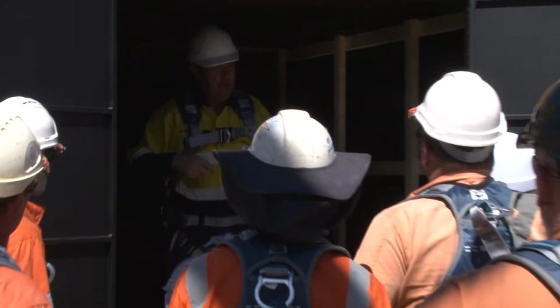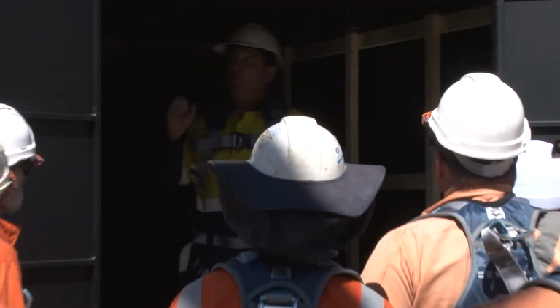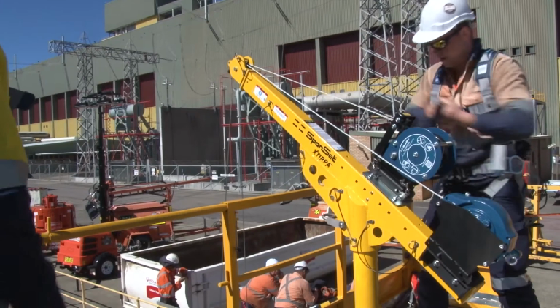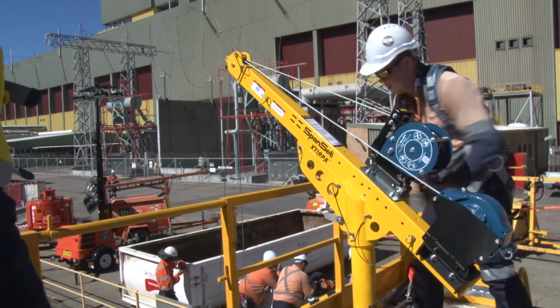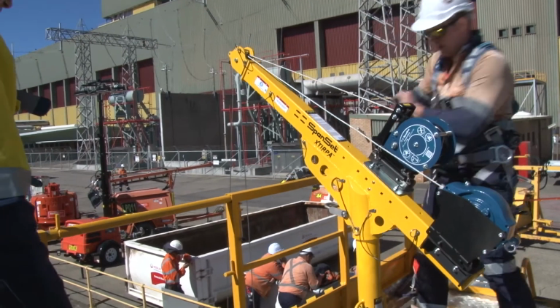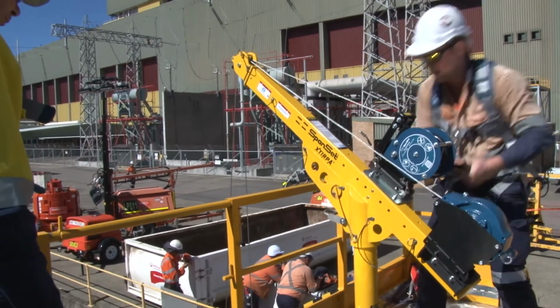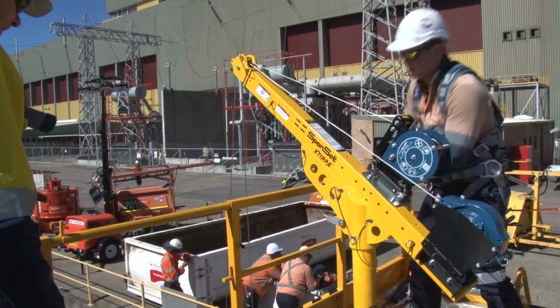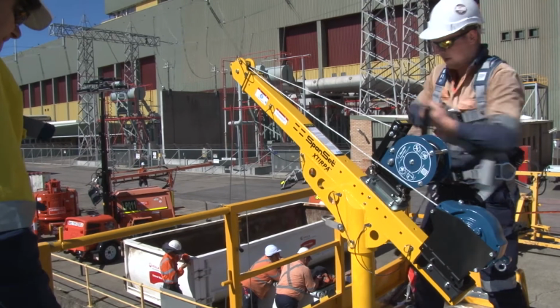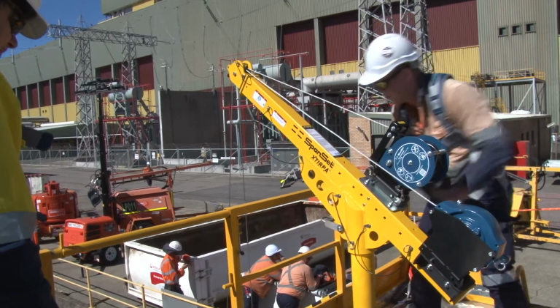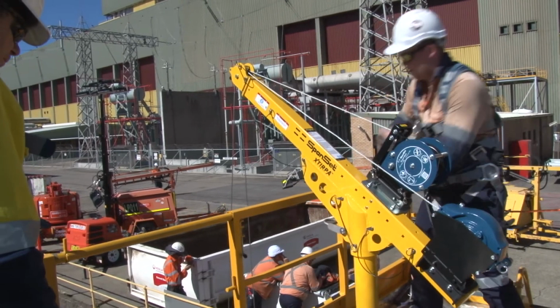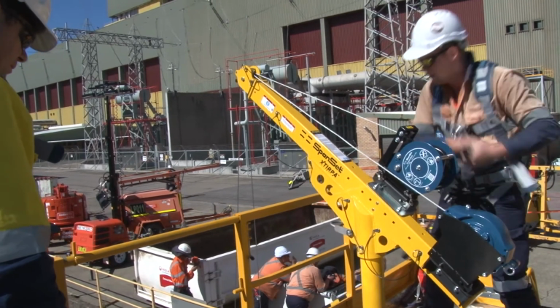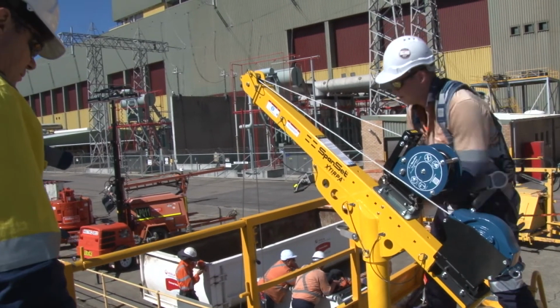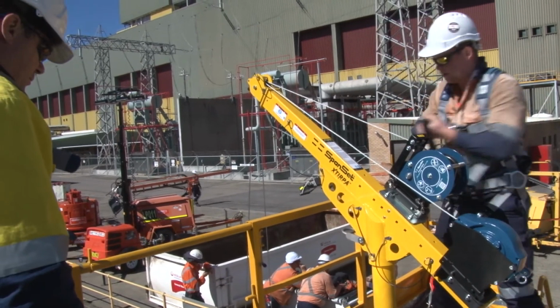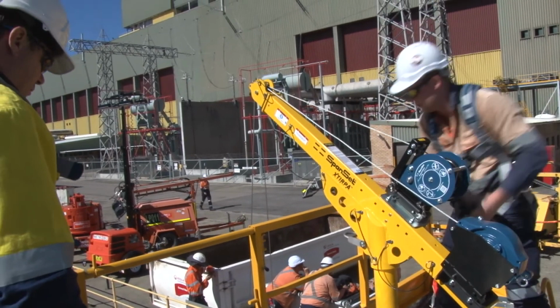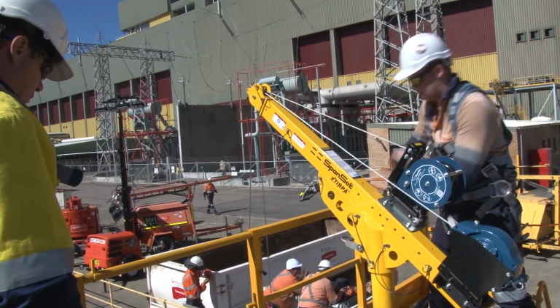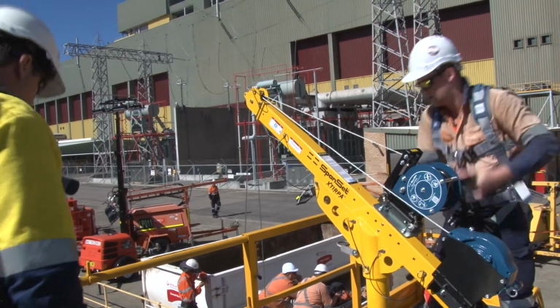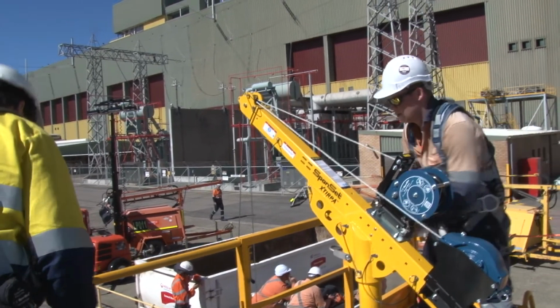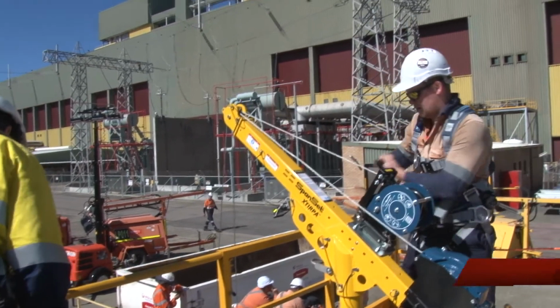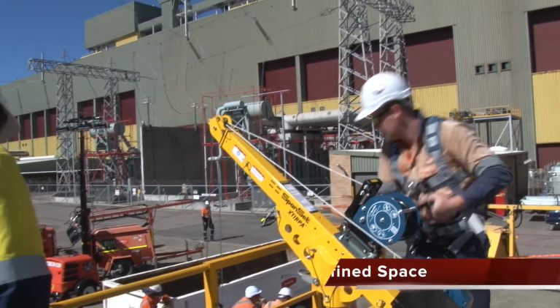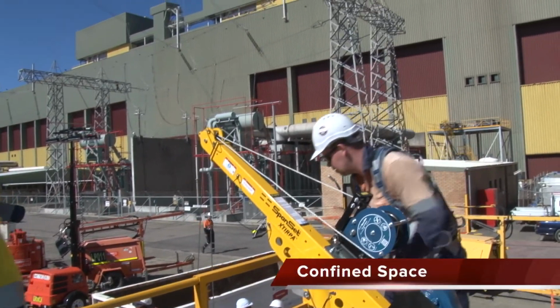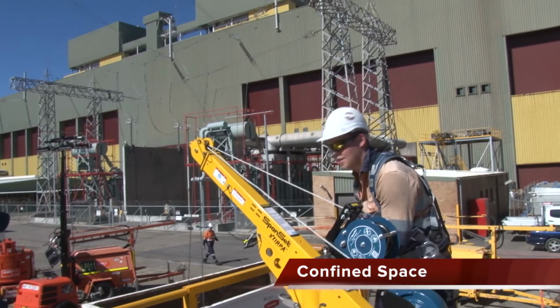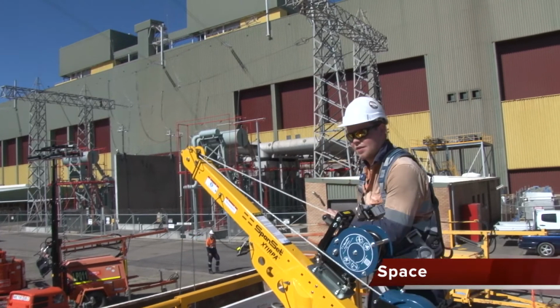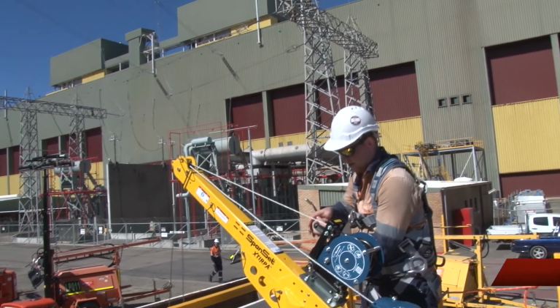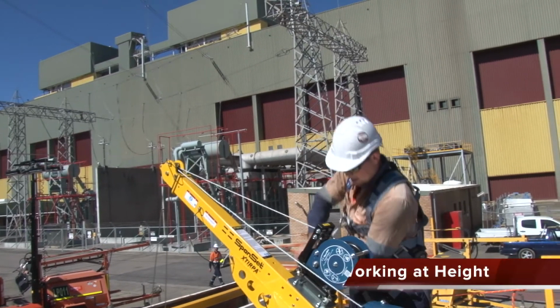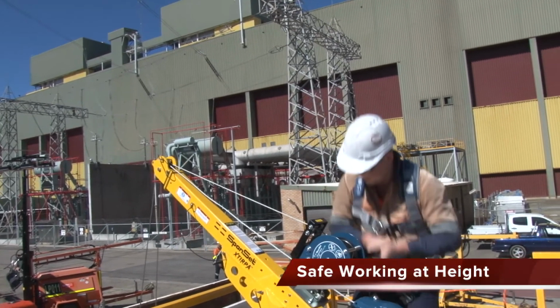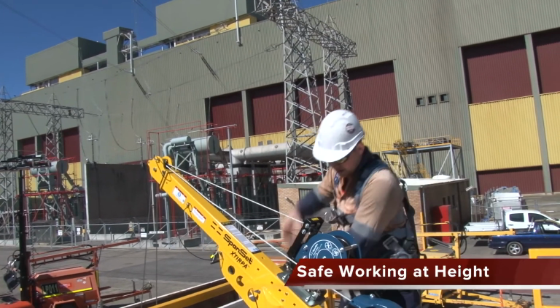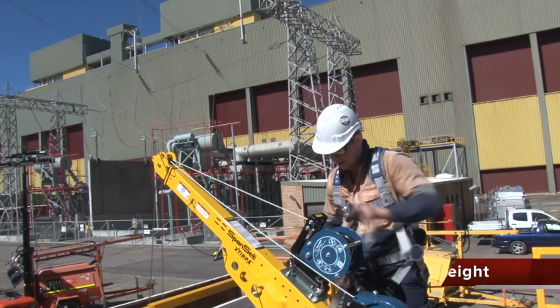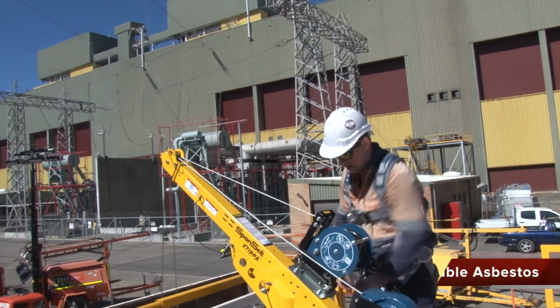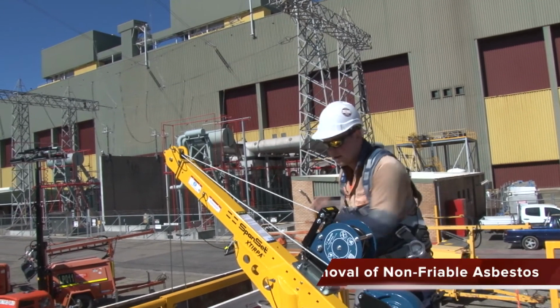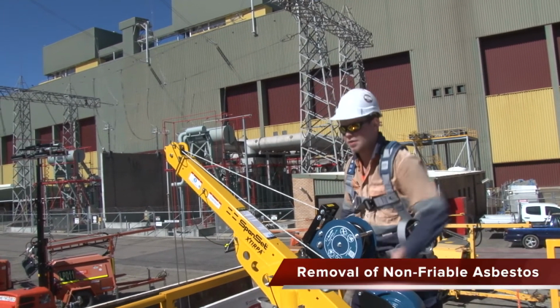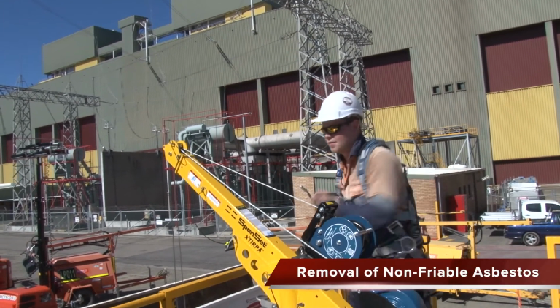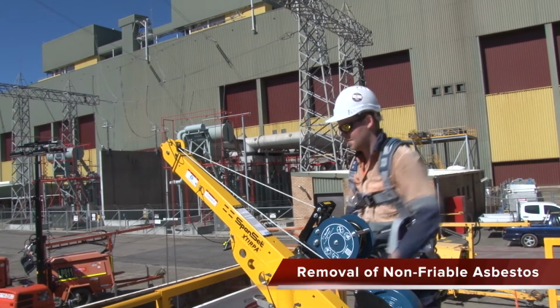No more simulating. This facility allows your staff to effectively be trained in the practical aspects of confined space entry, safe working at height and removal of non-friable asbestos.